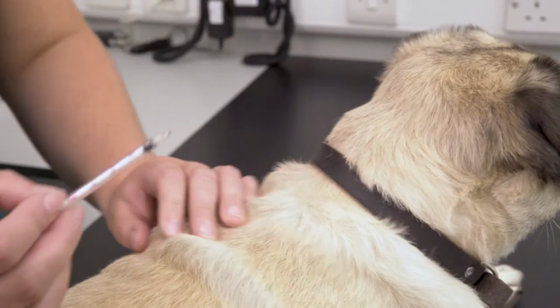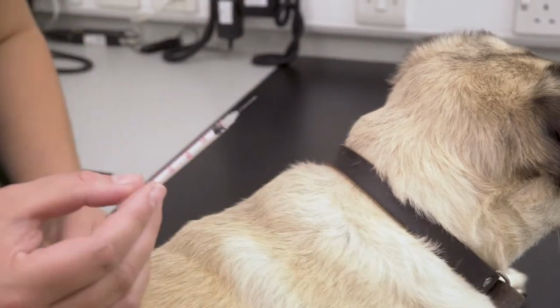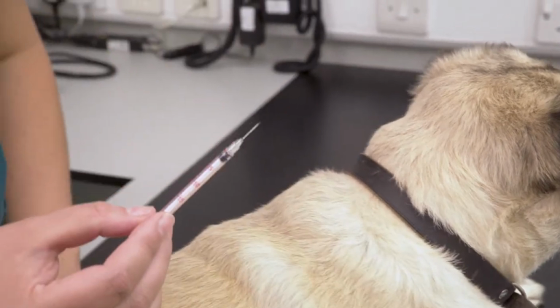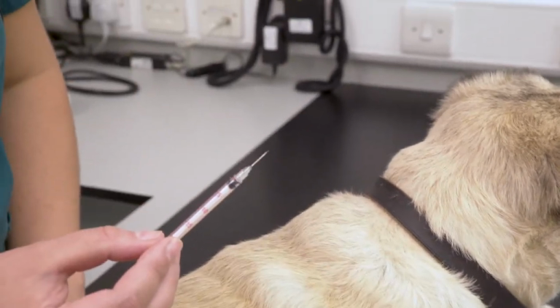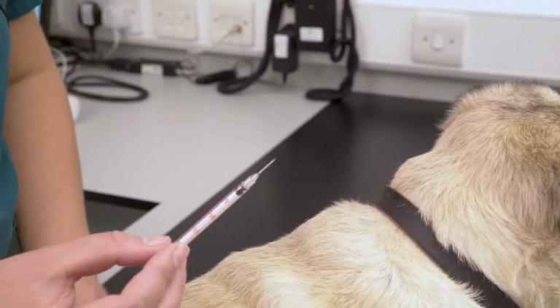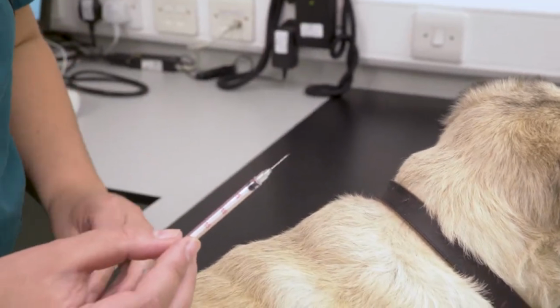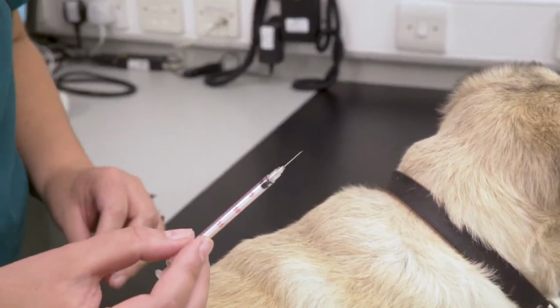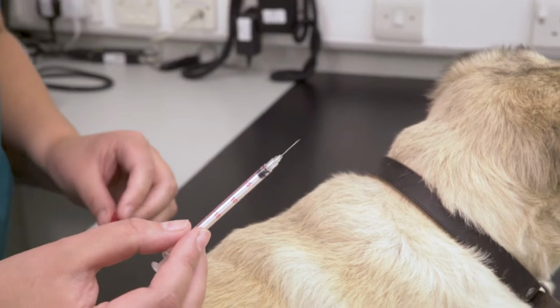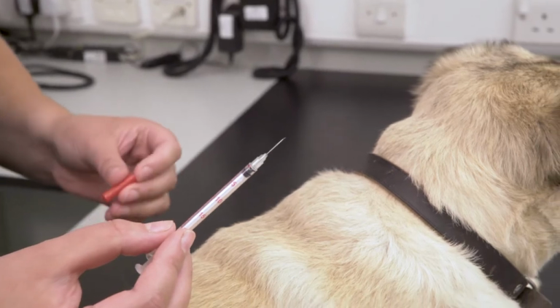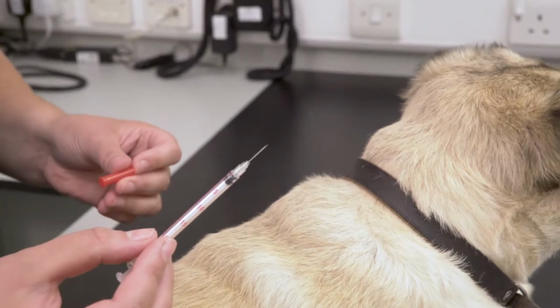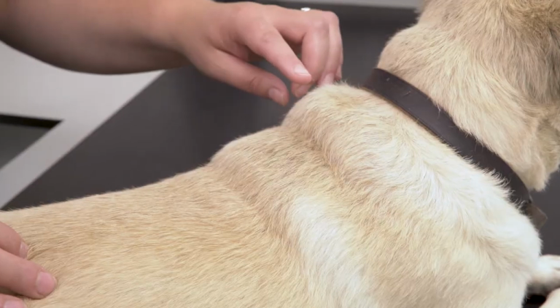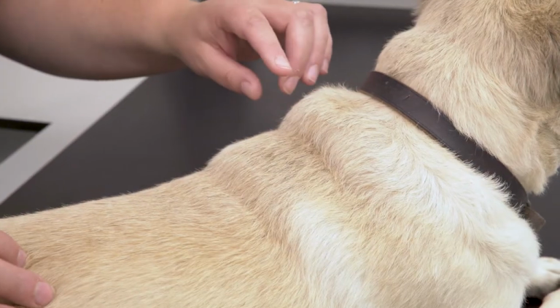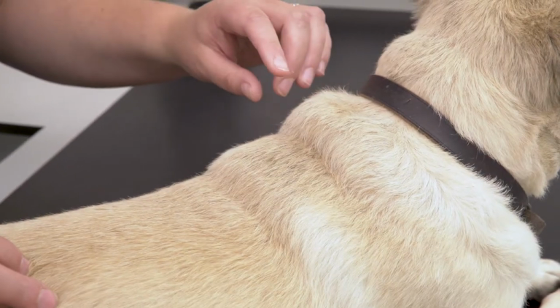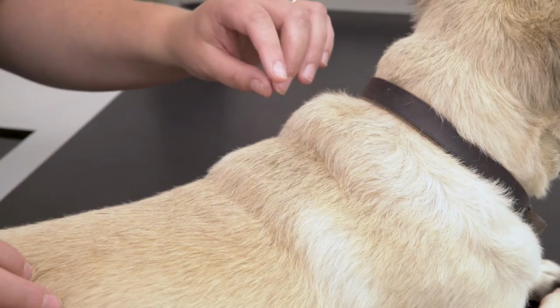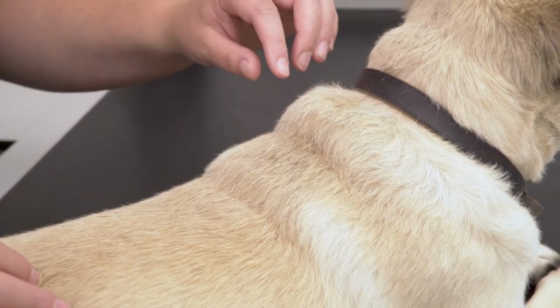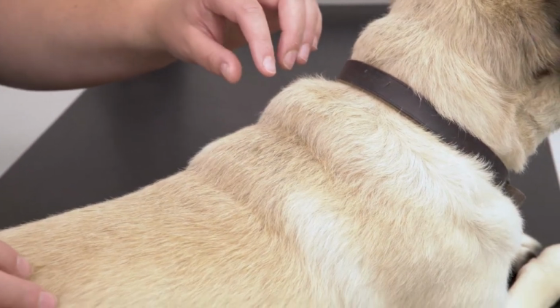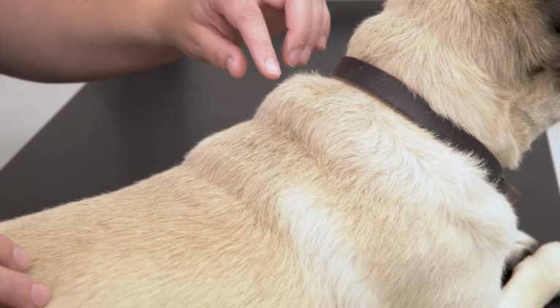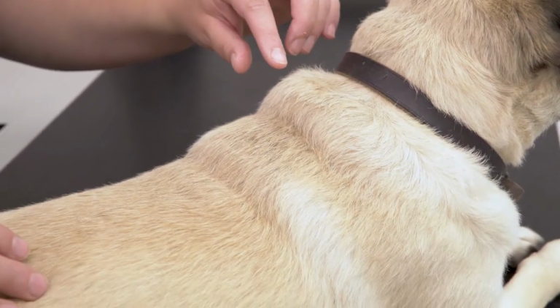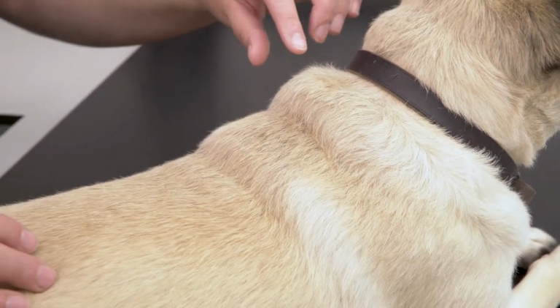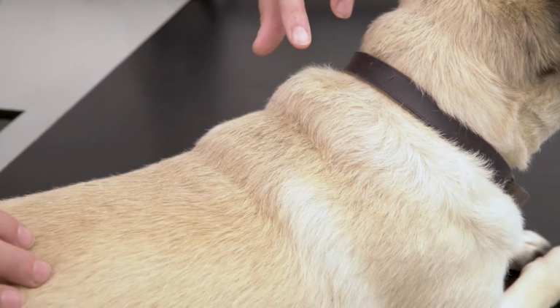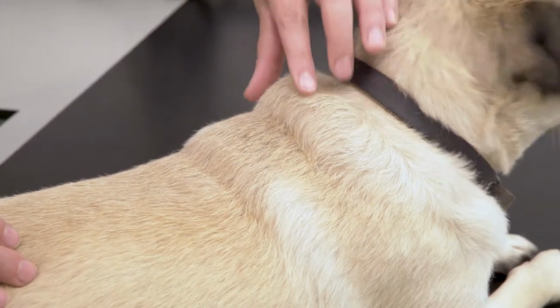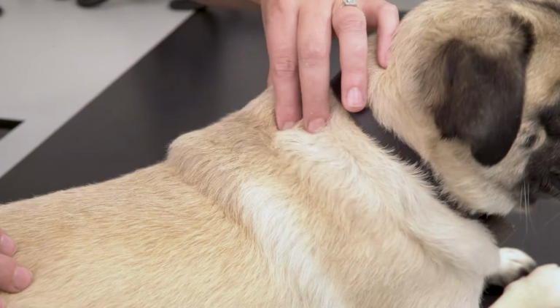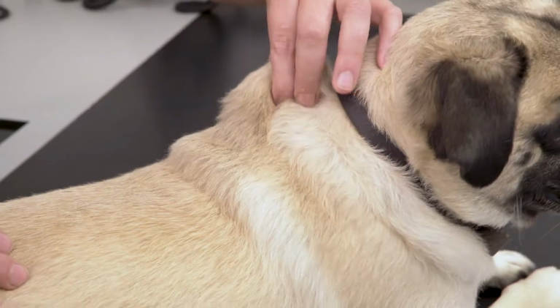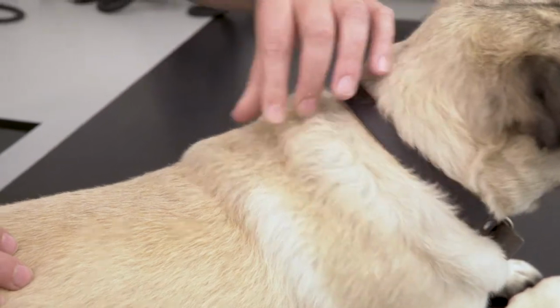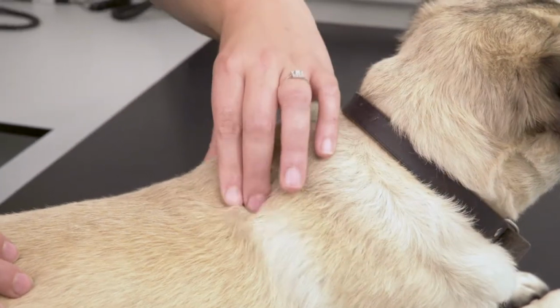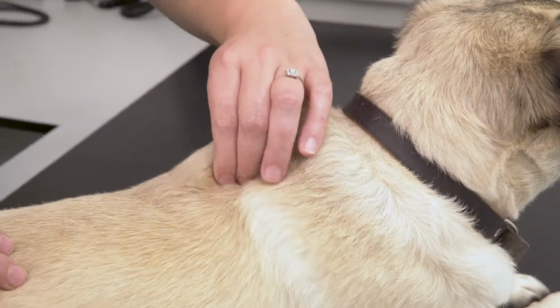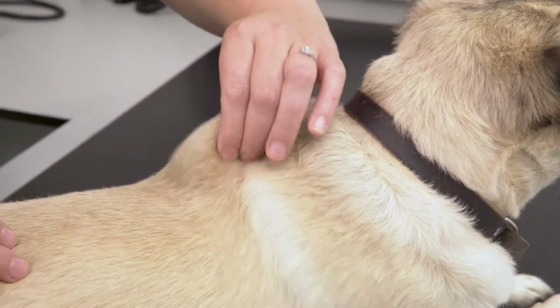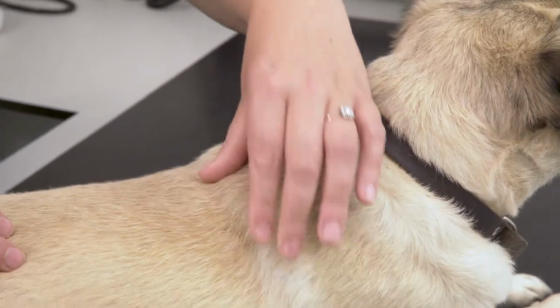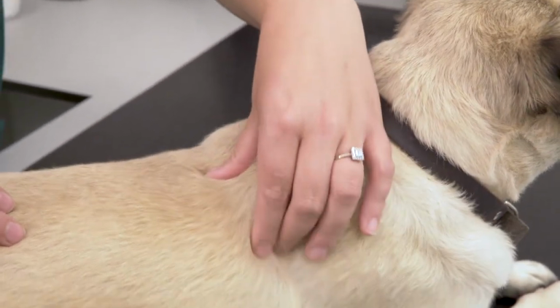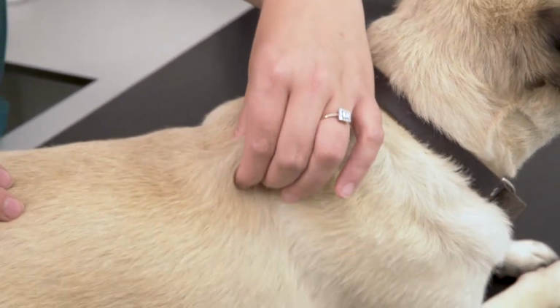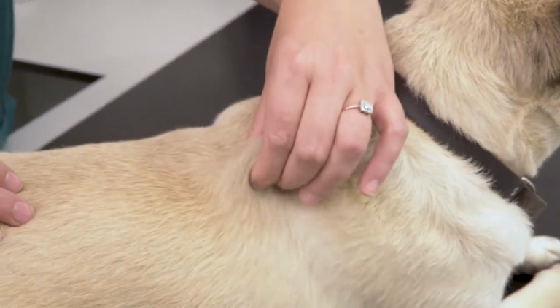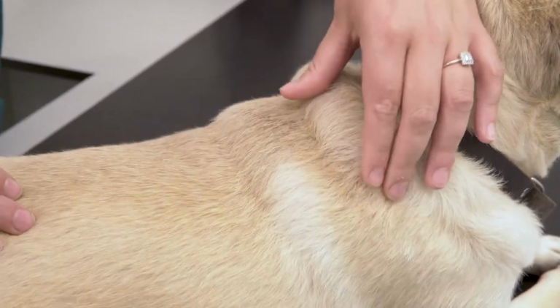Remember to dispose of sharps into the sharps bin. If your pet requires multiple injections it's important to rotate the injection site on a daily basis.